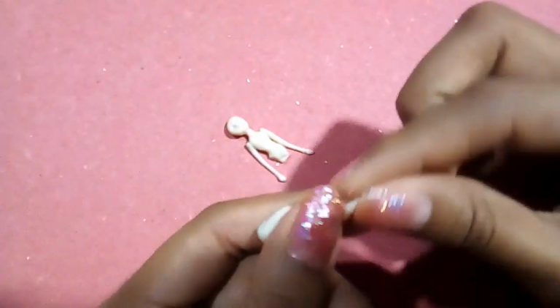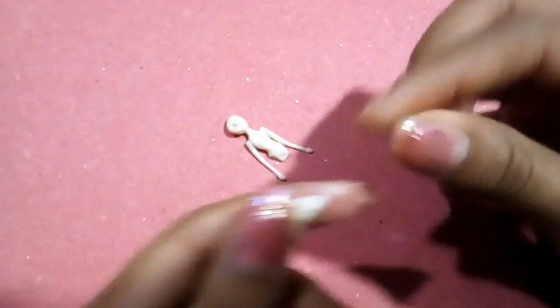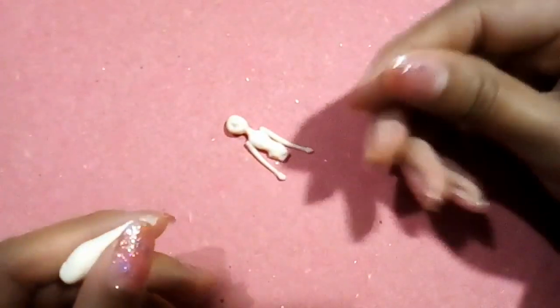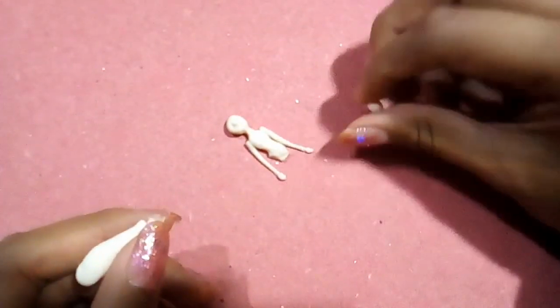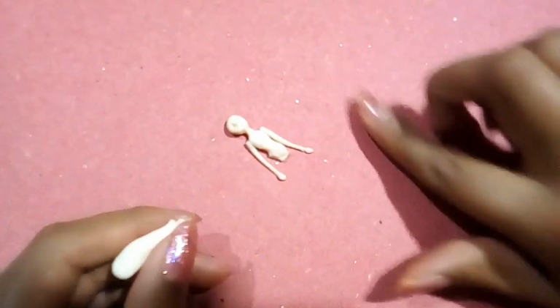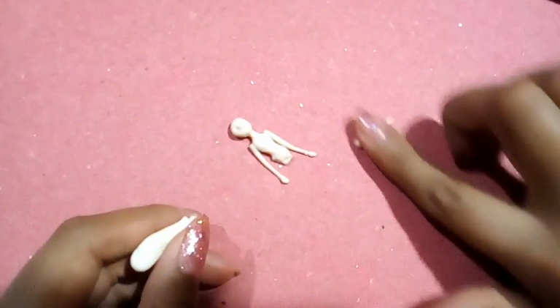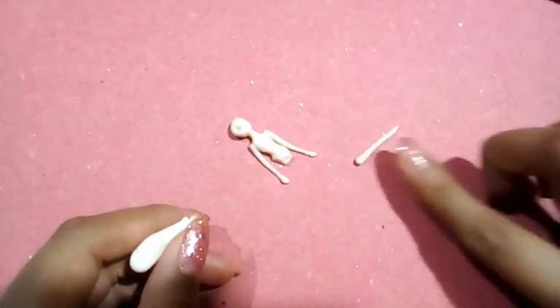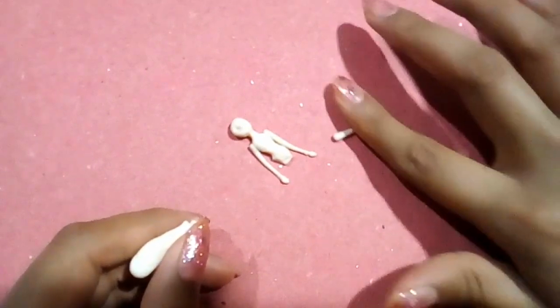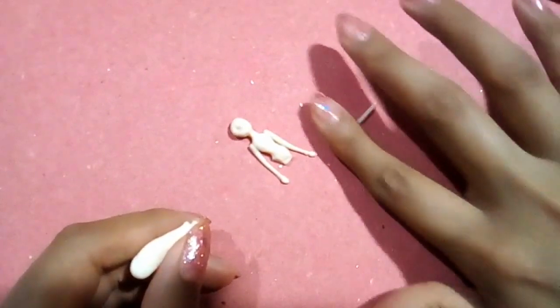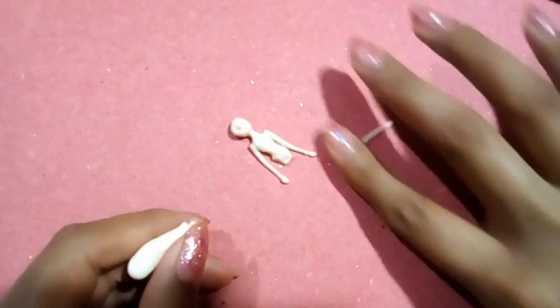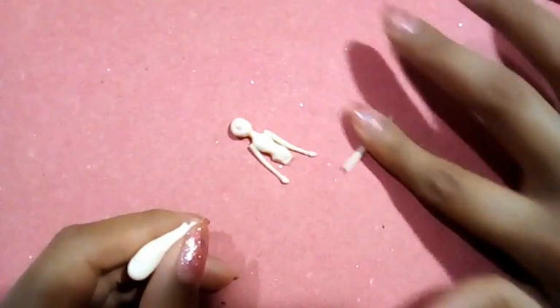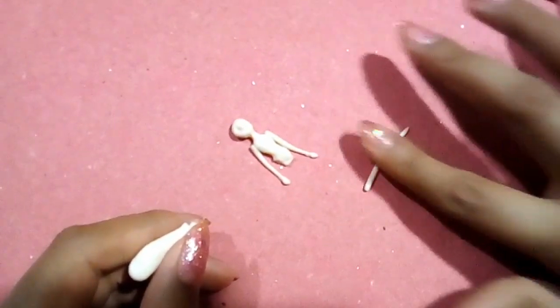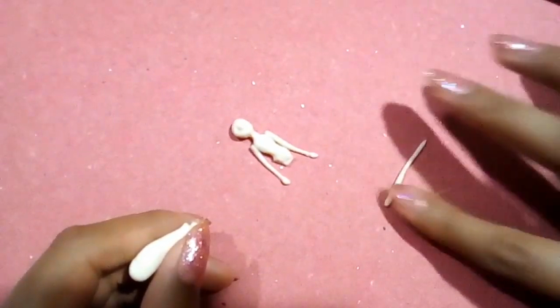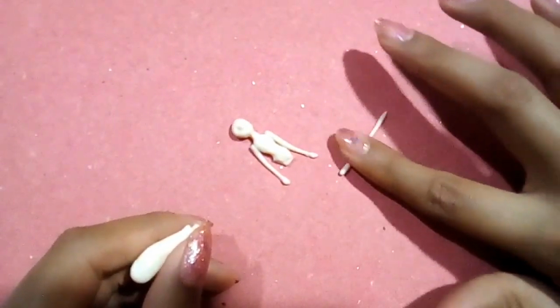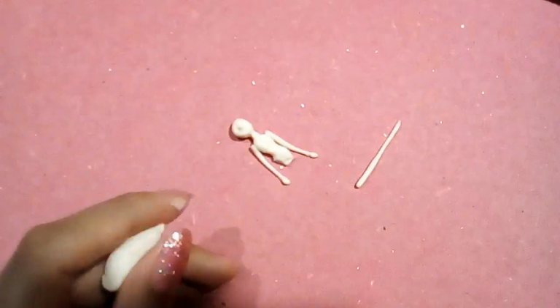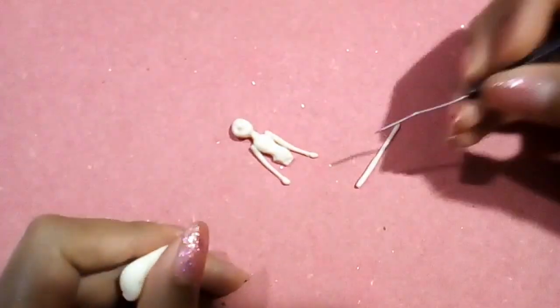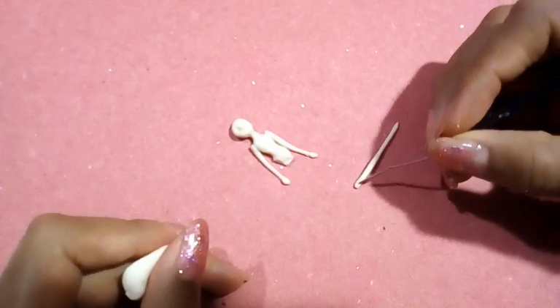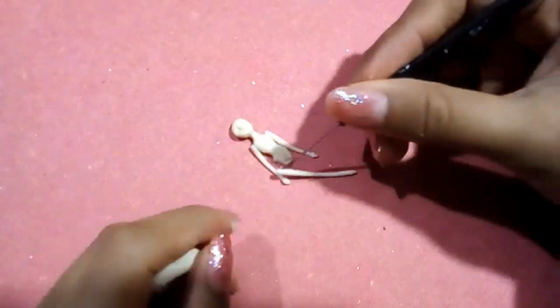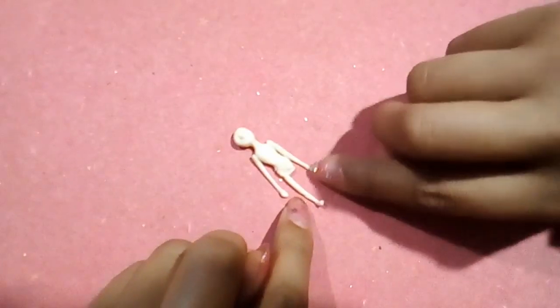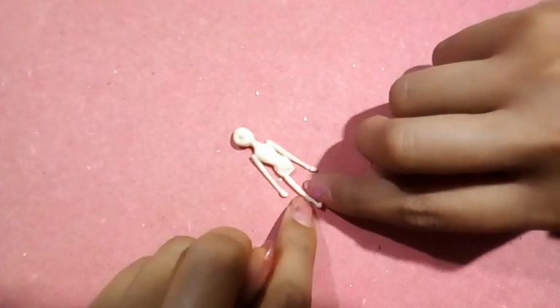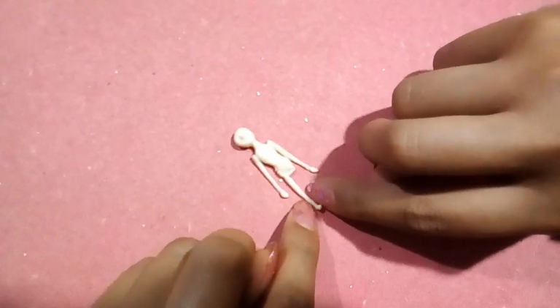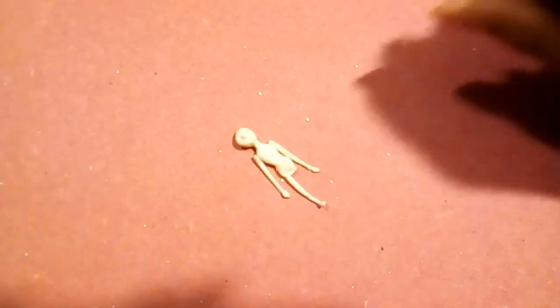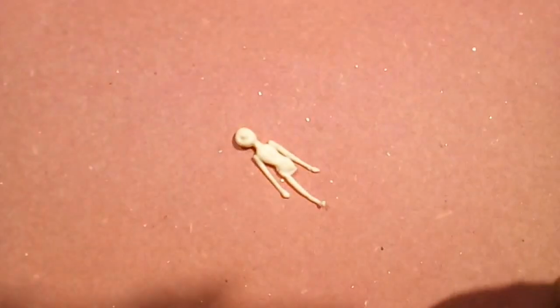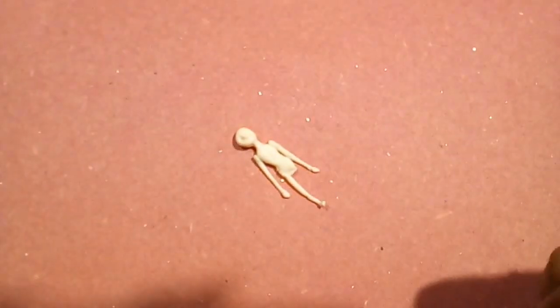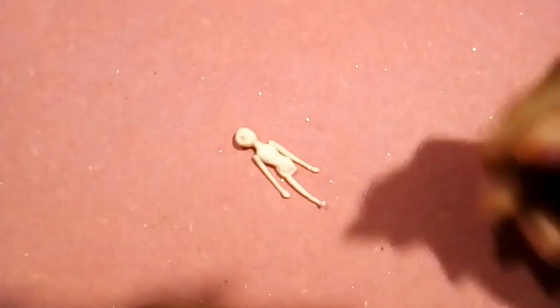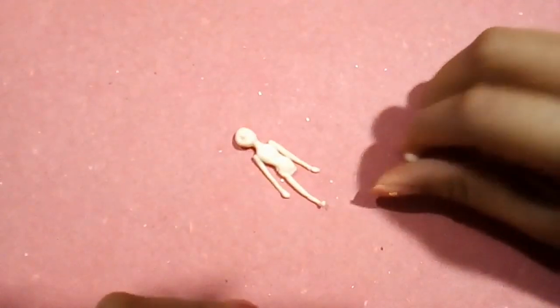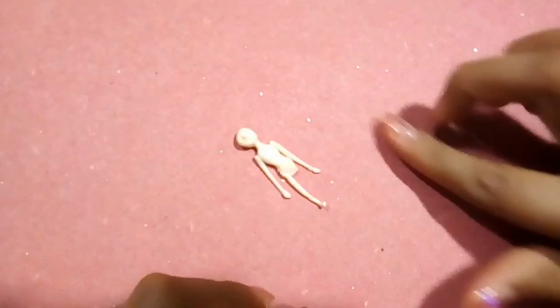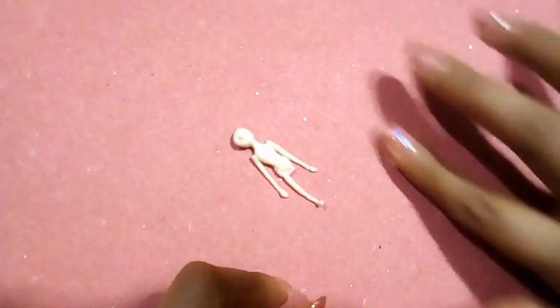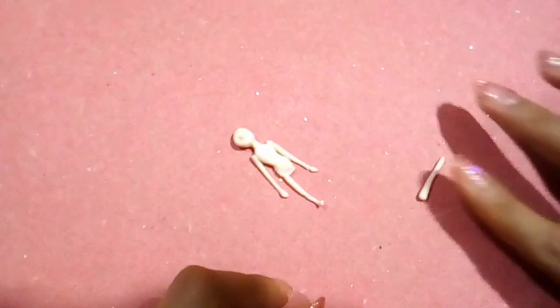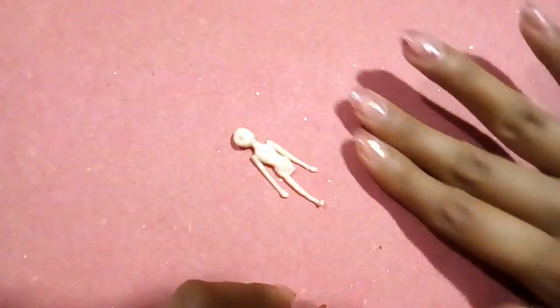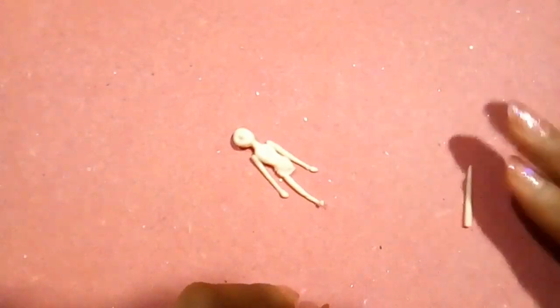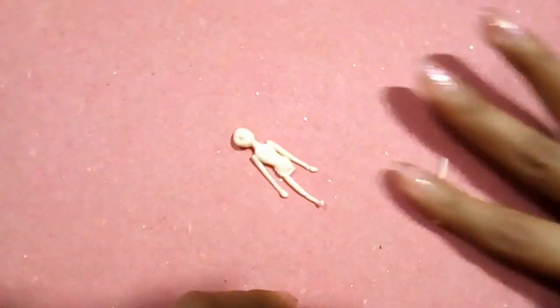Hacemos otras dos tiras un poco más anchas para hacer las piernitas. Estas hazlas casi del mismo largo que los brazos, y después que hayas terminado lo dejas secar.